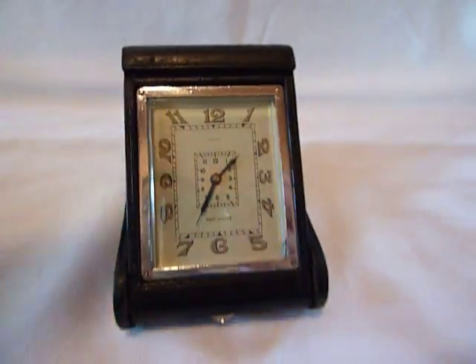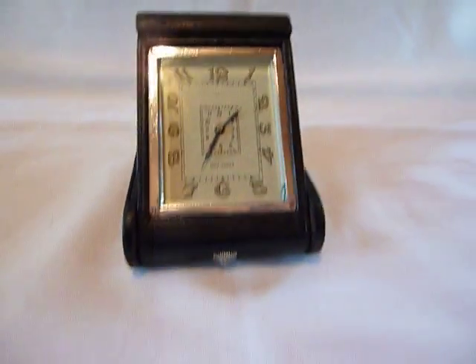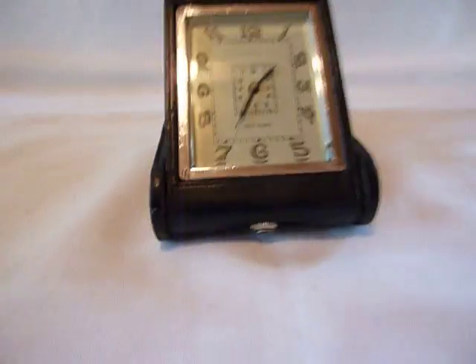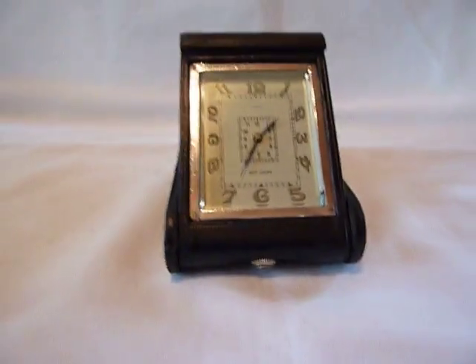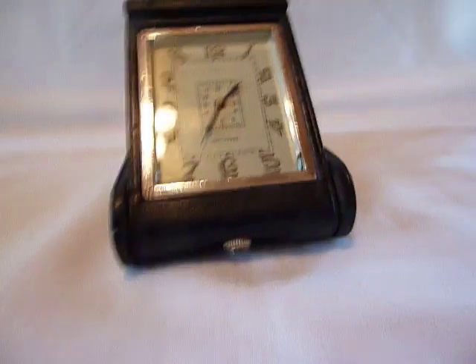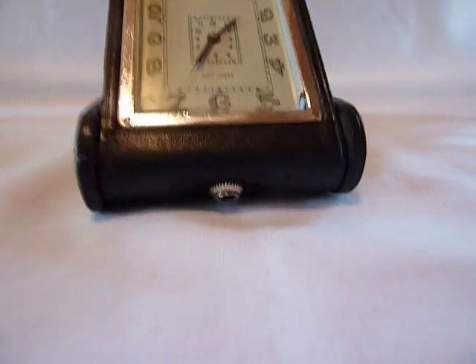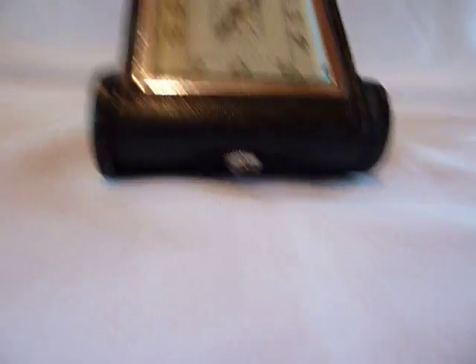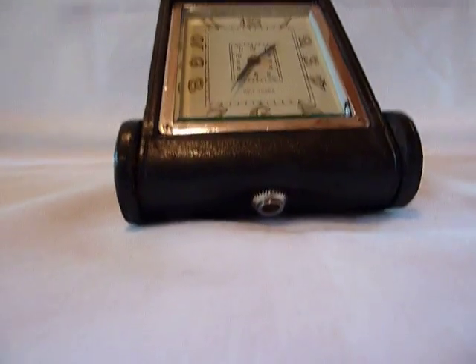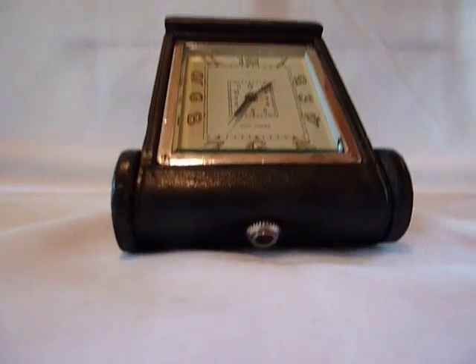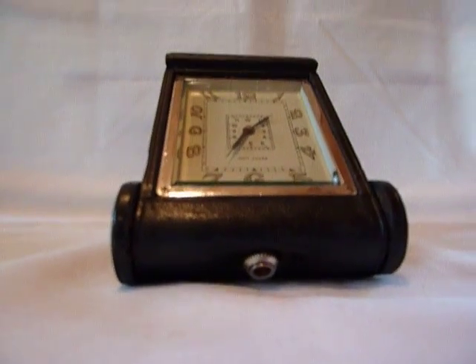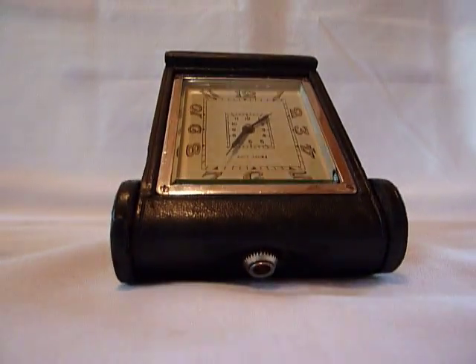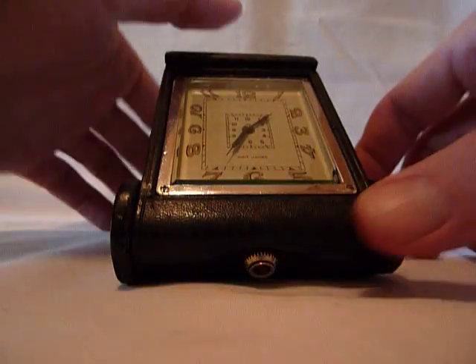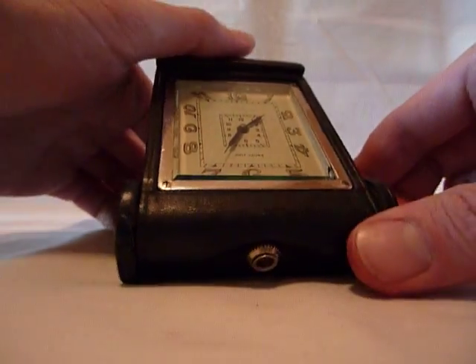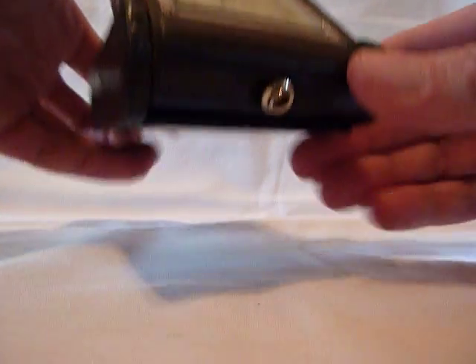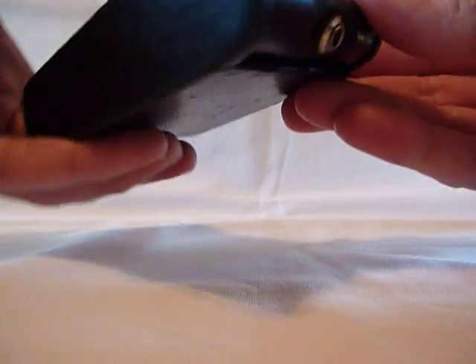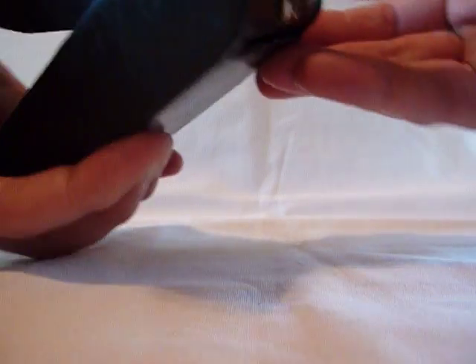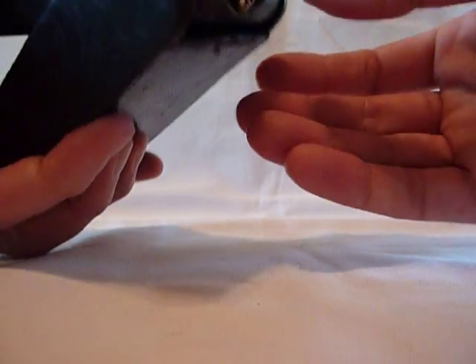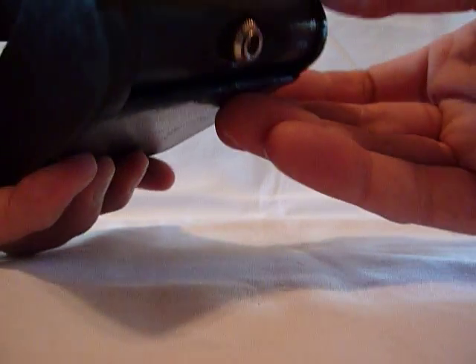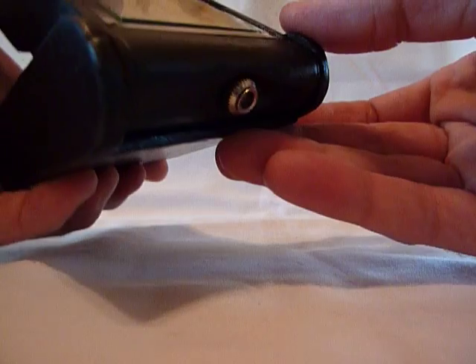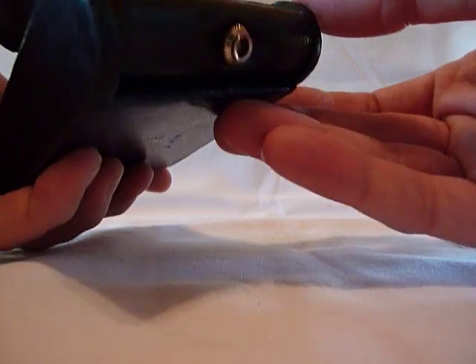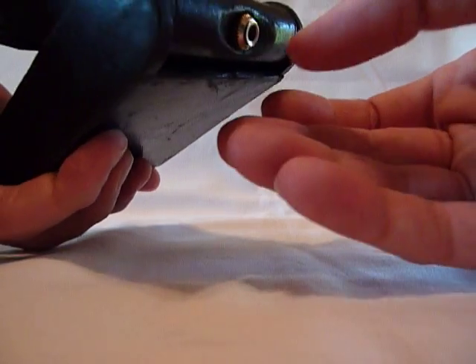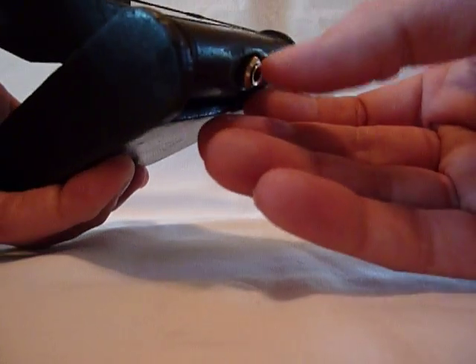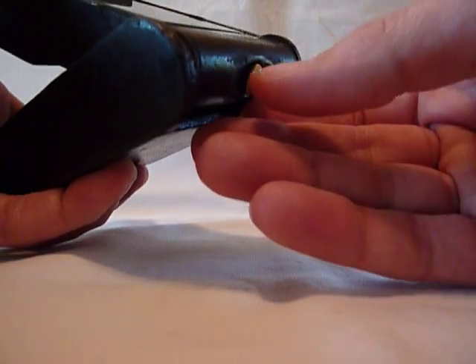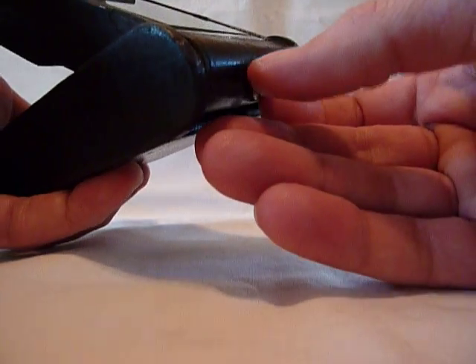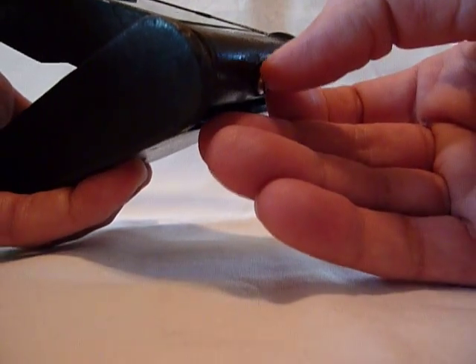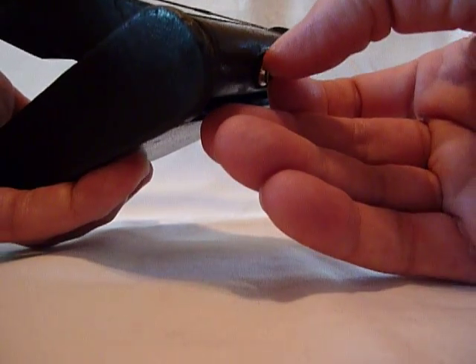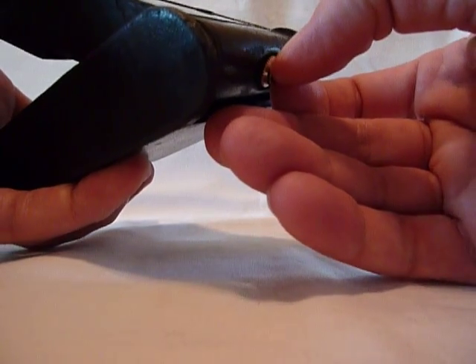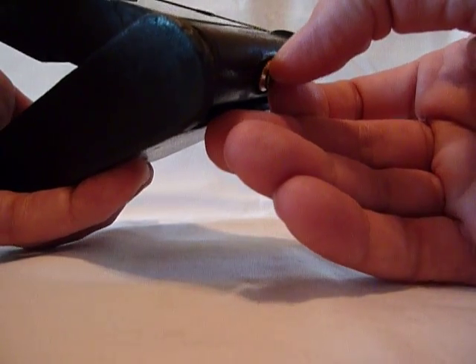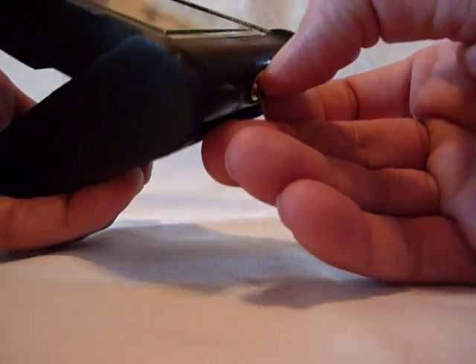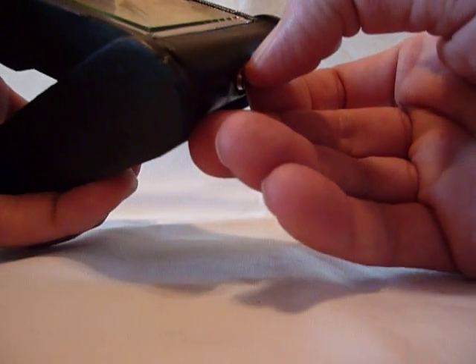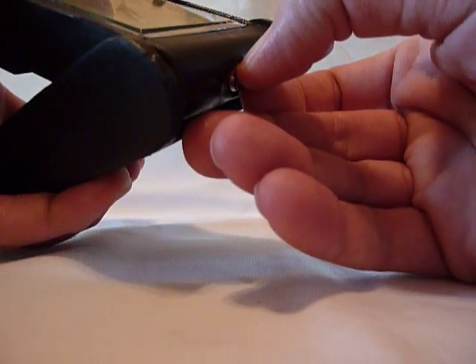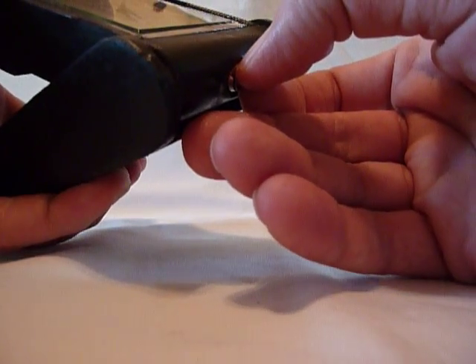I'm making a video because it's a fairly complicated alarm clock, and you'll see why in a second. It's basically a Jaeger pocket watch movement.